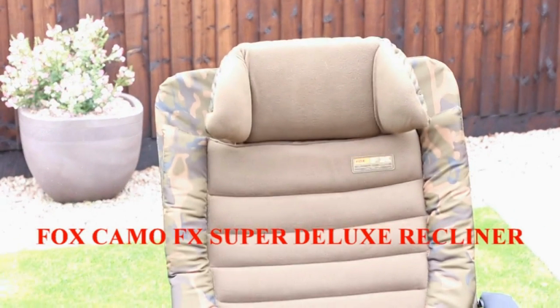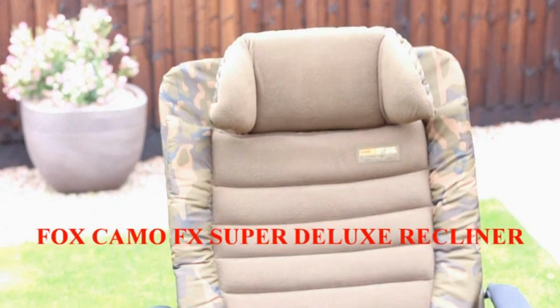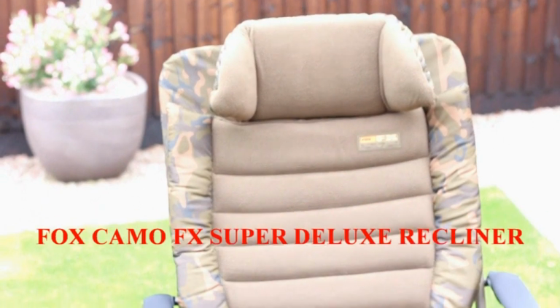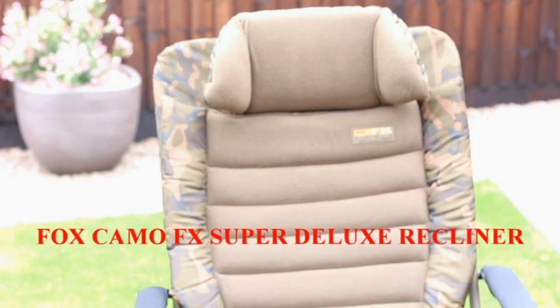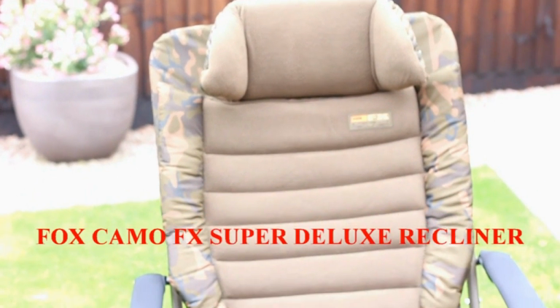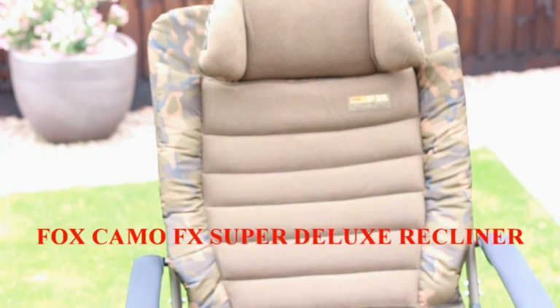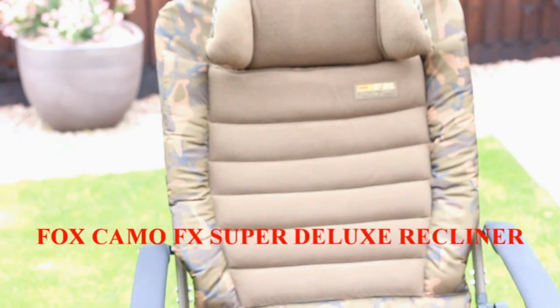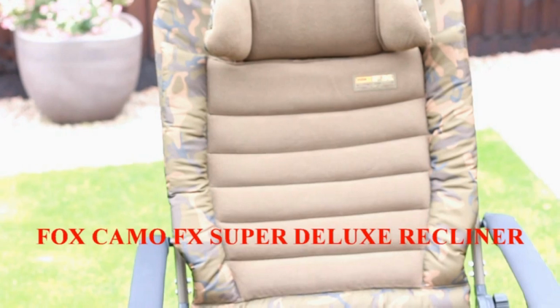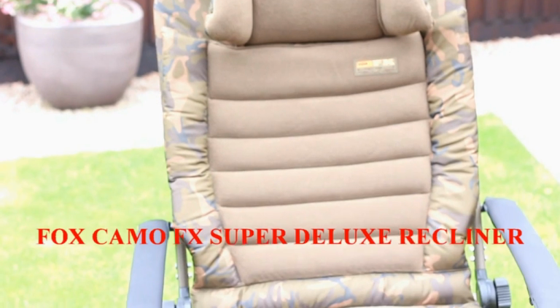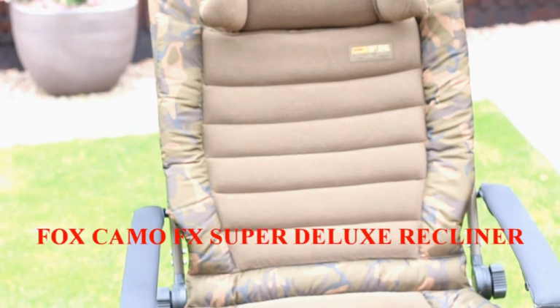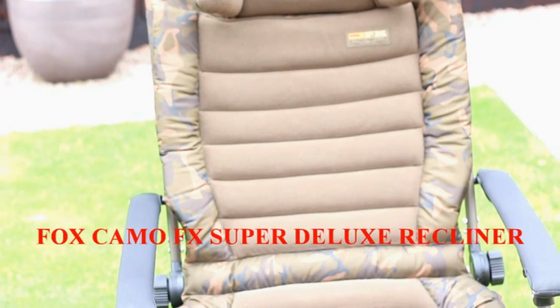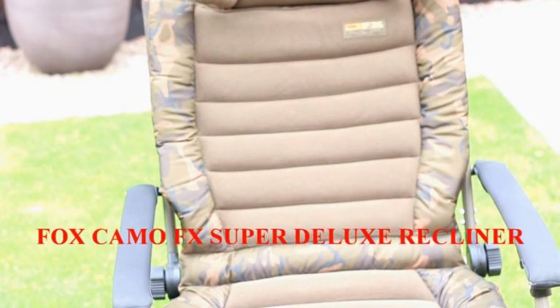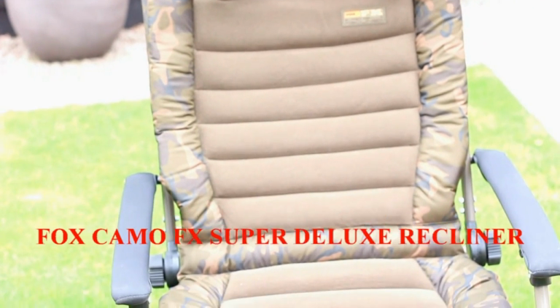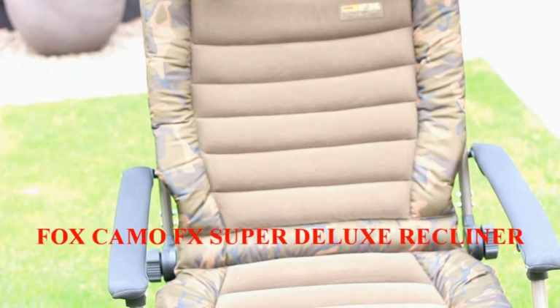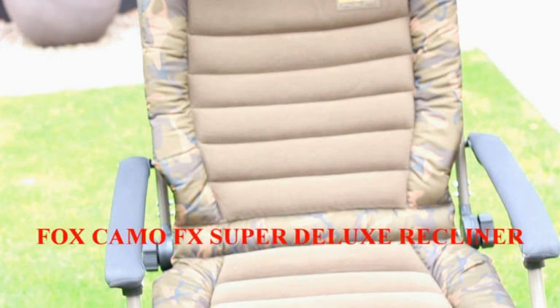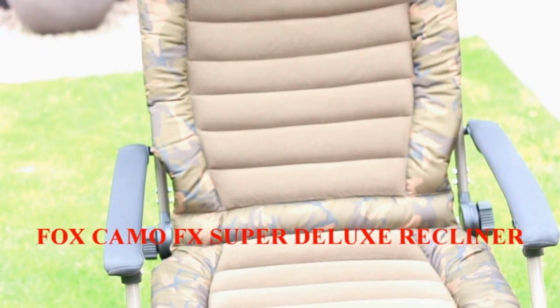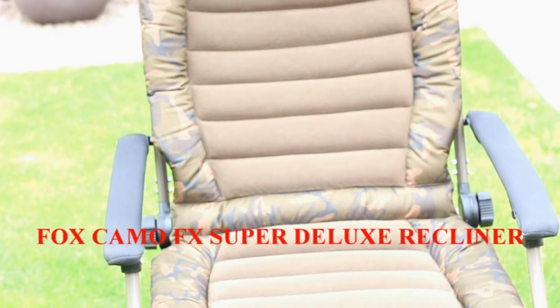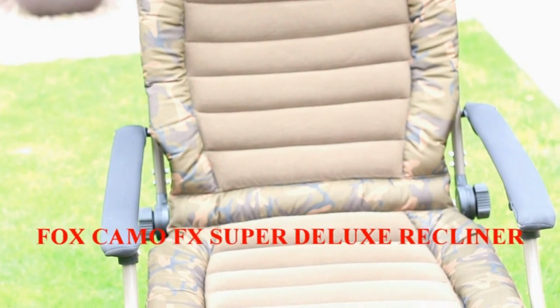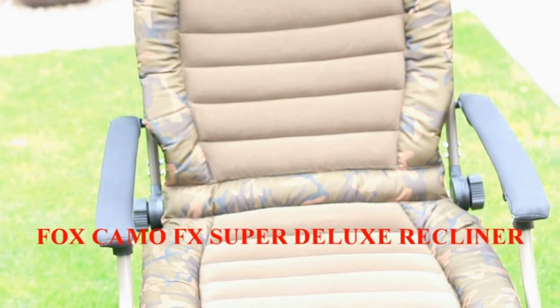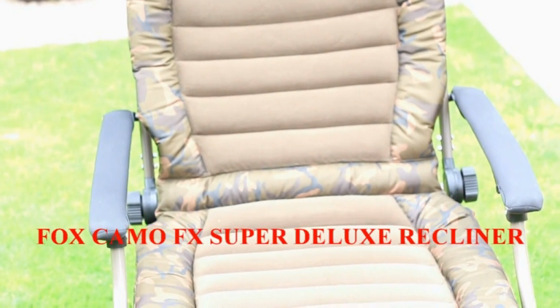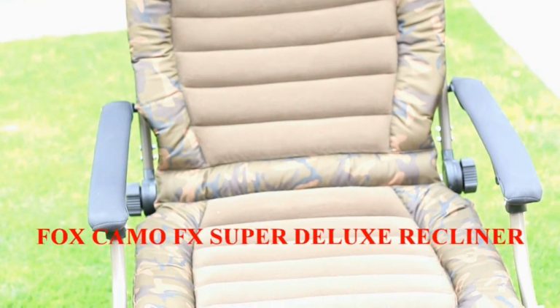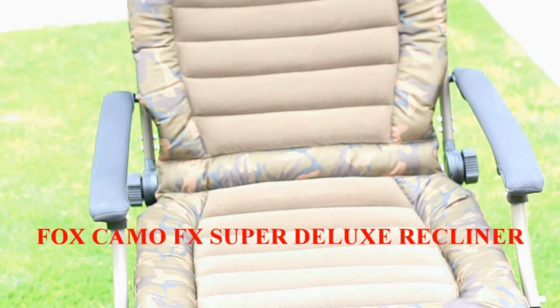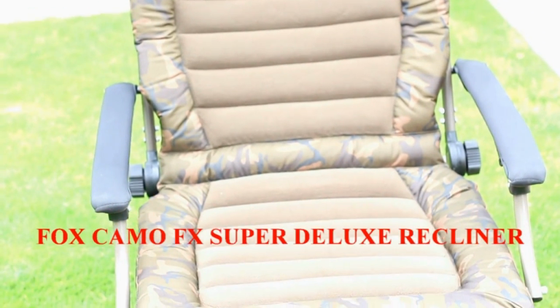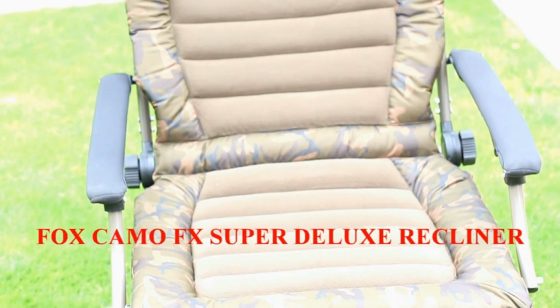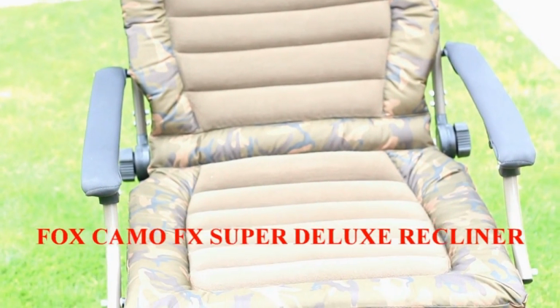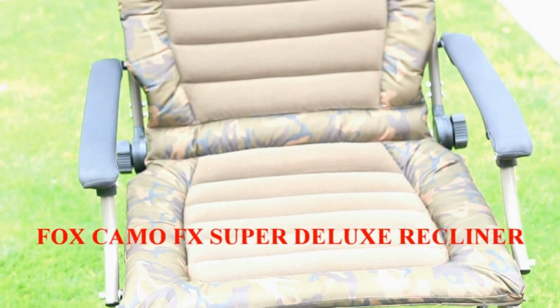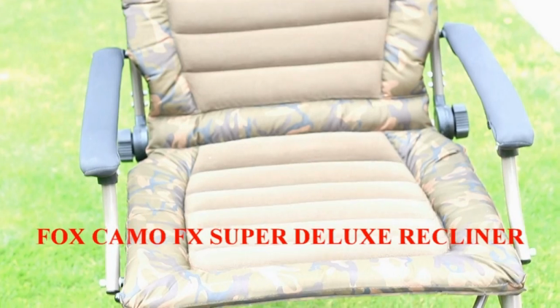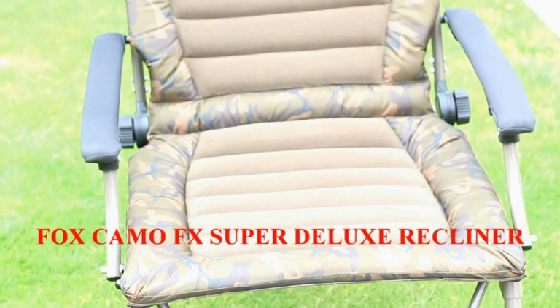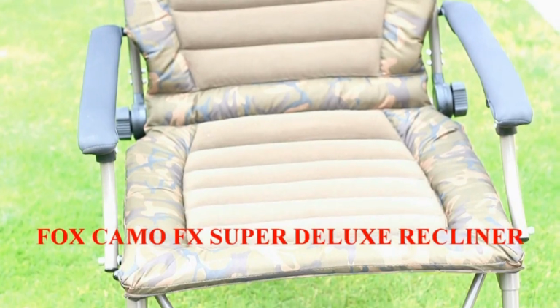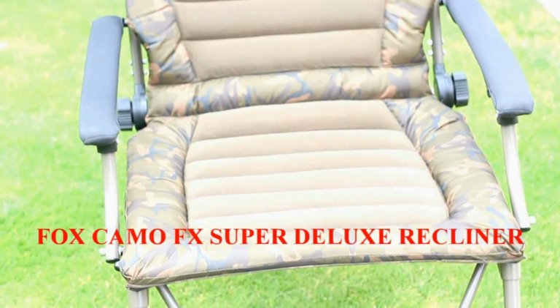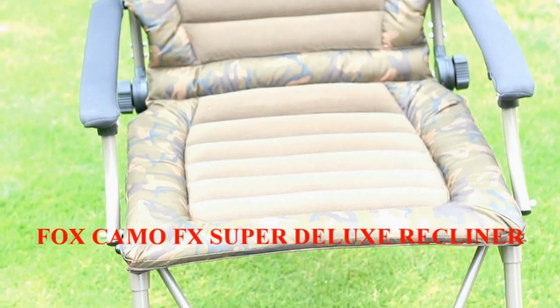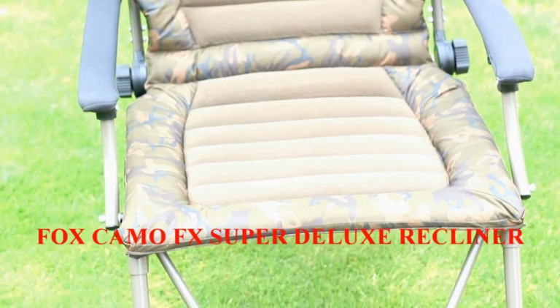Hello everybody, and today we are reviewing the Fox Camo FX Super Deluxe Chair.